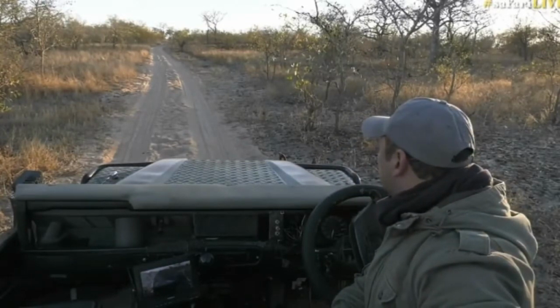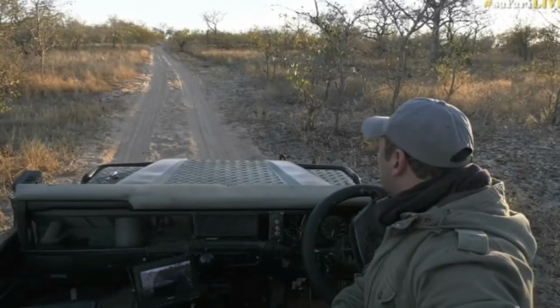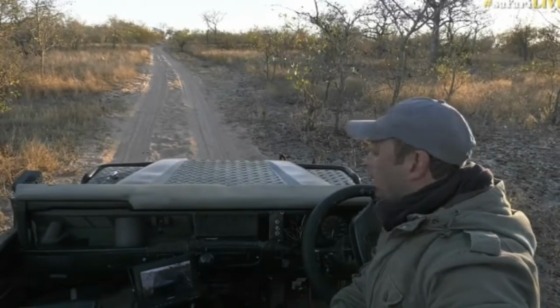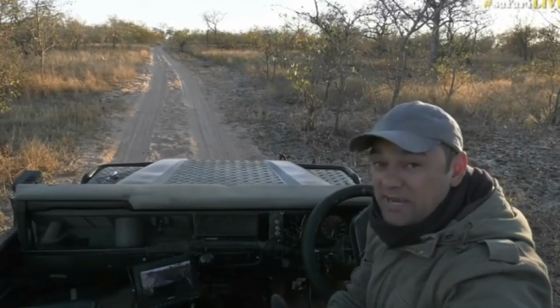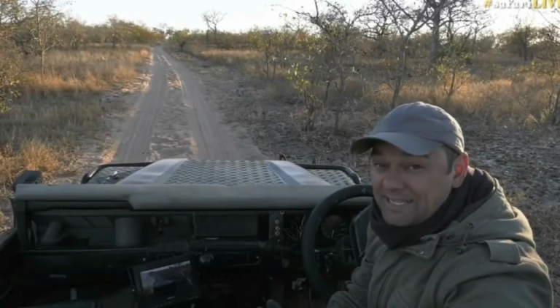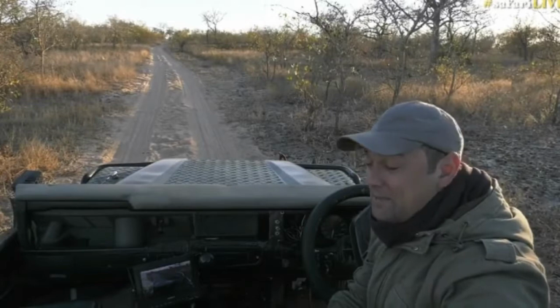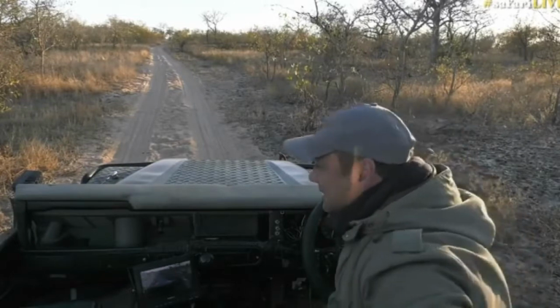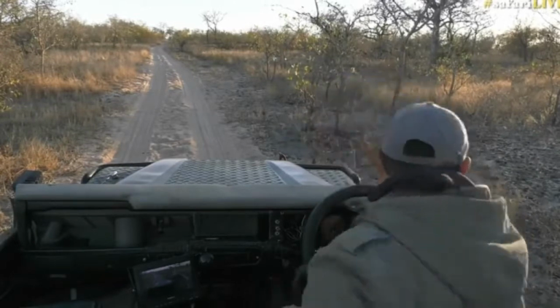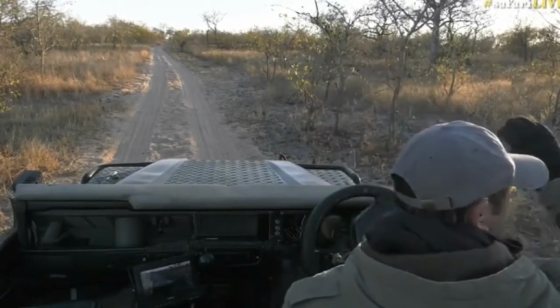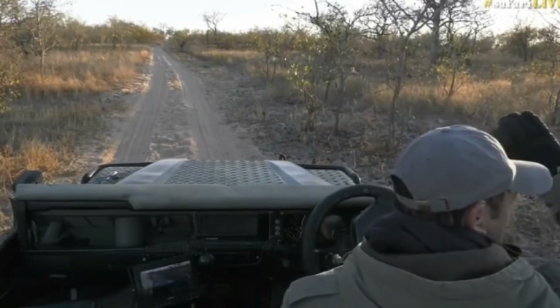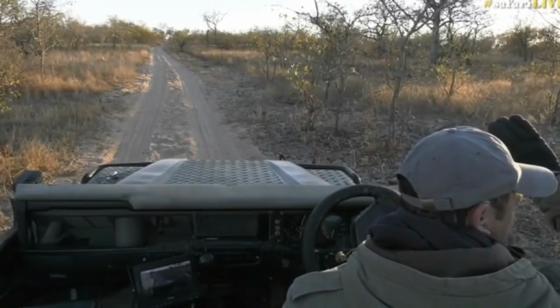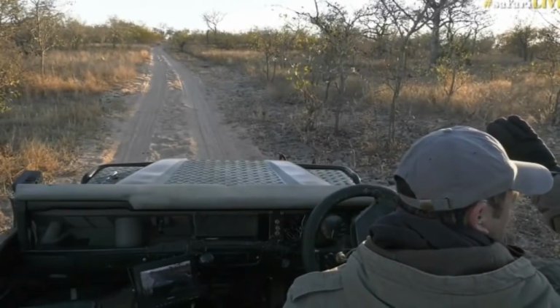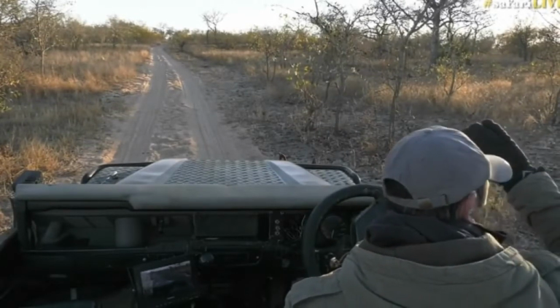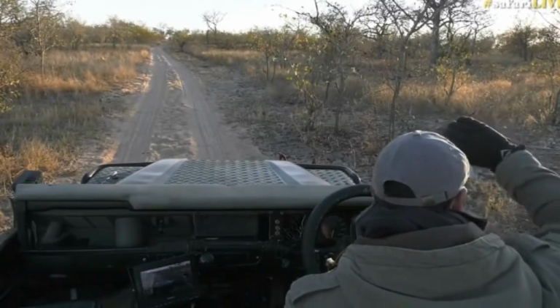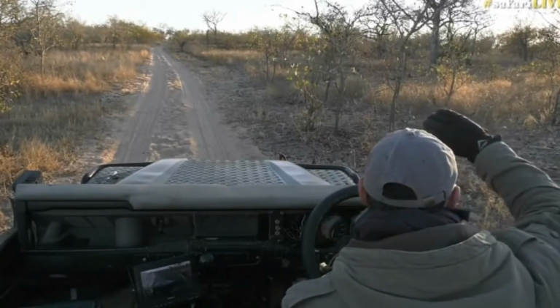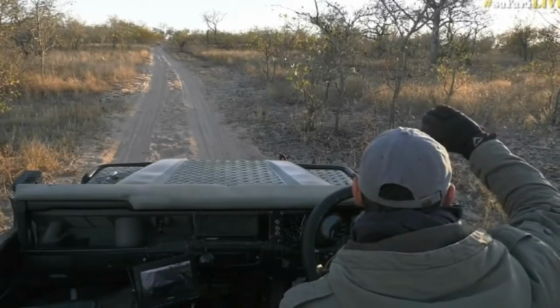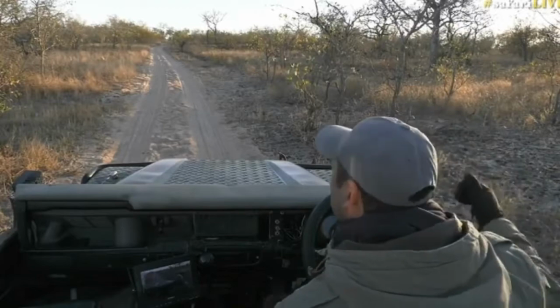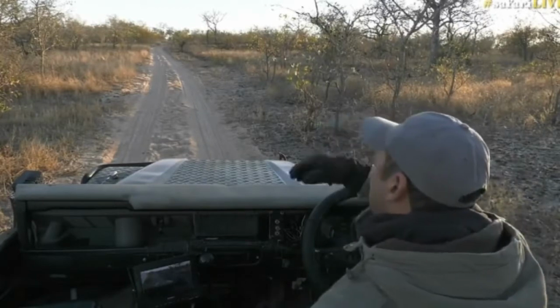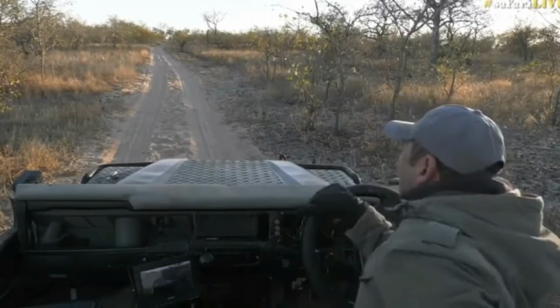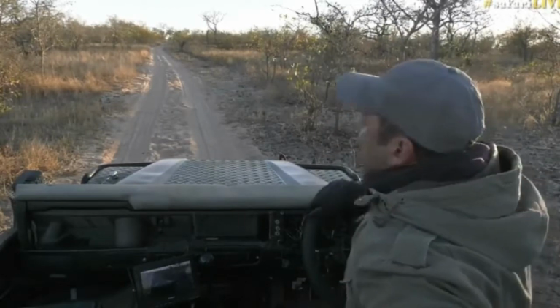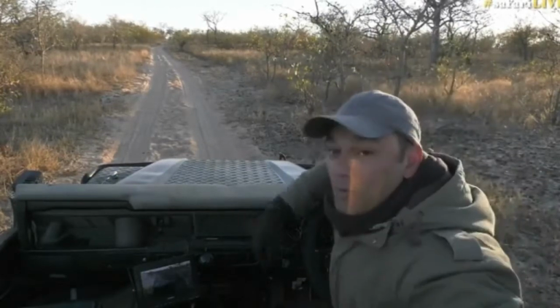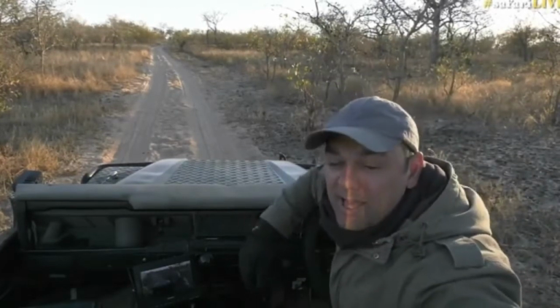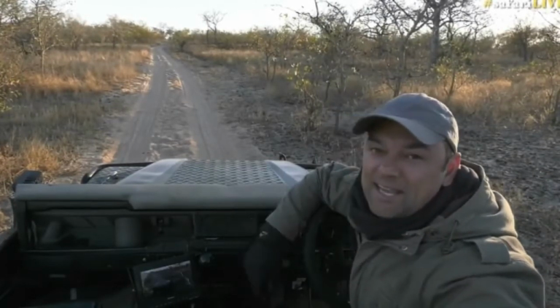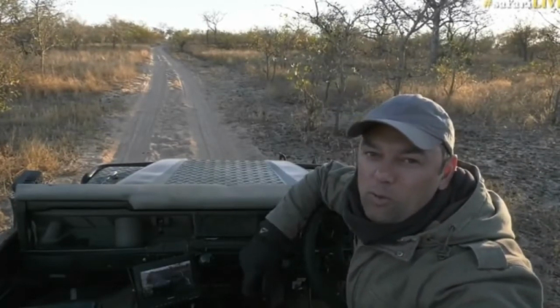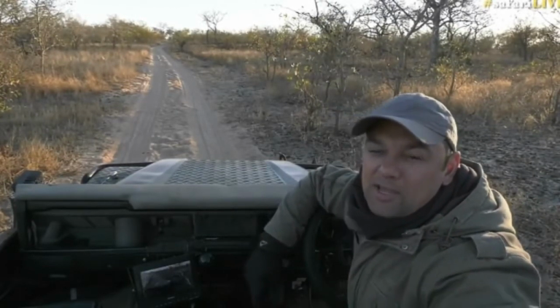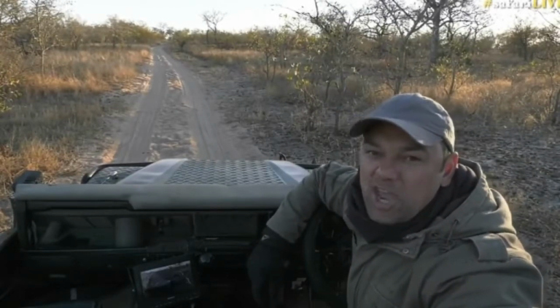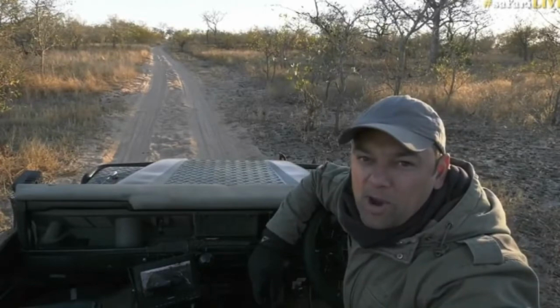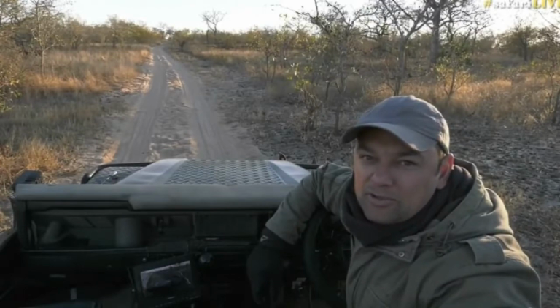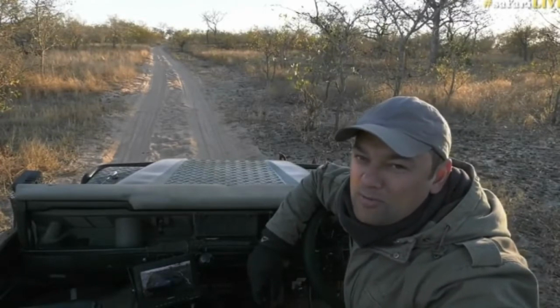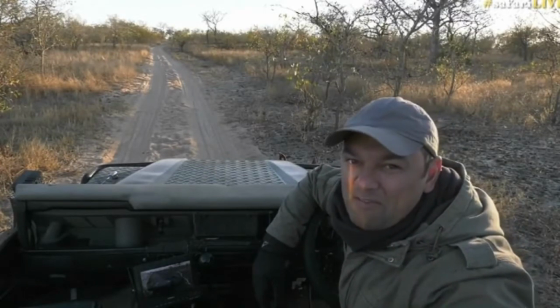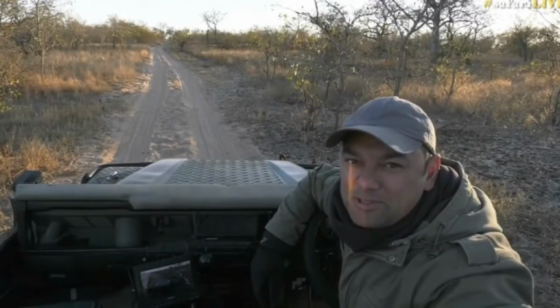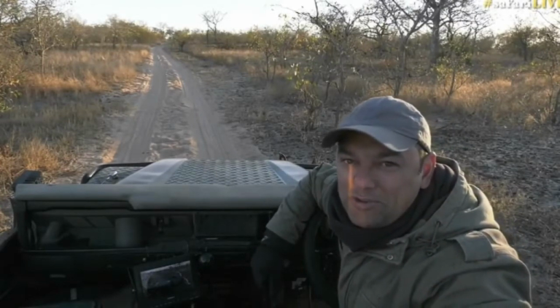It would have been exciting to see them hunt. I'm going to hang around here a little bit longer just to see if they come back. But while we do that, let's head all the way over to Jamie in the Mara, who's got one of my favorite animals to show you.